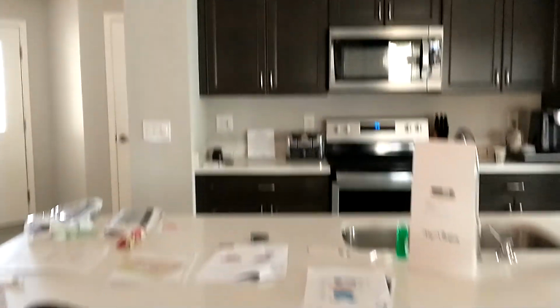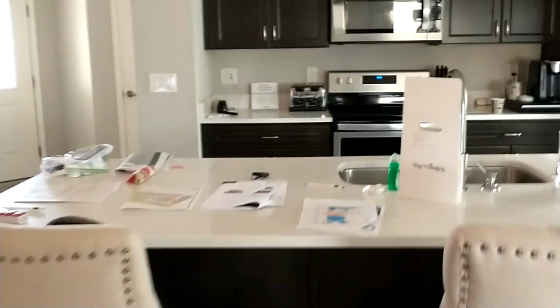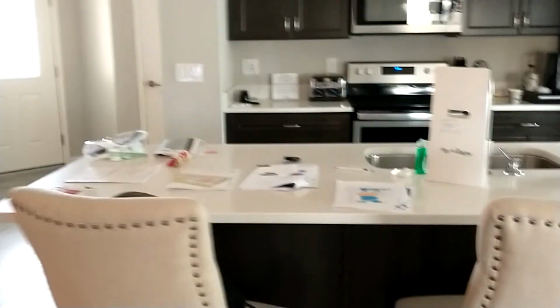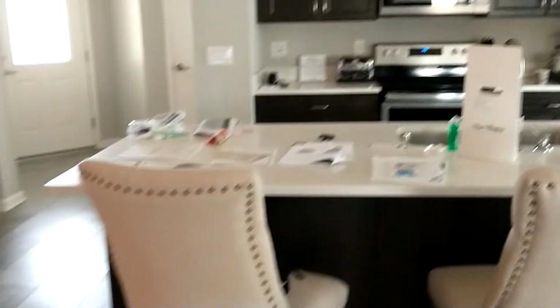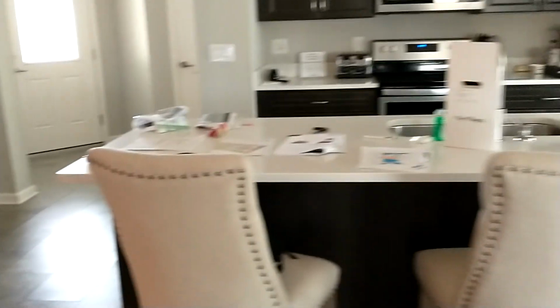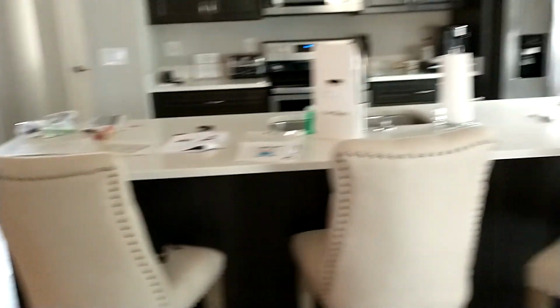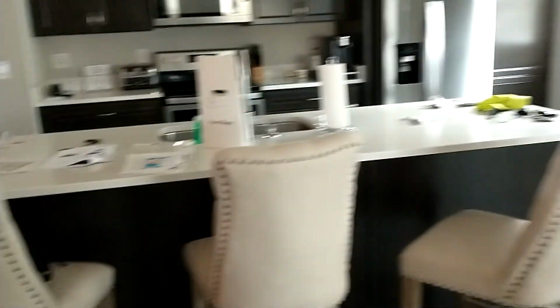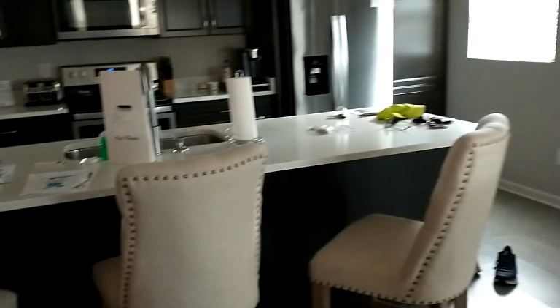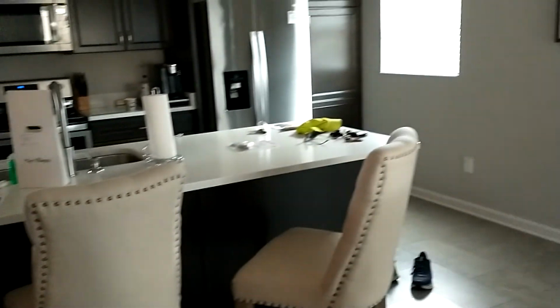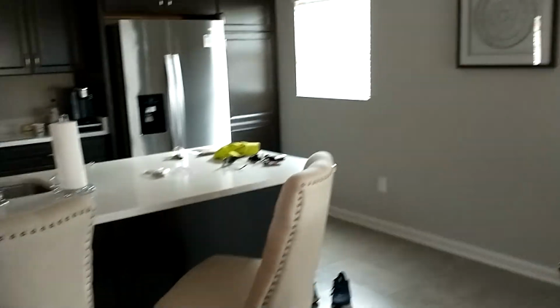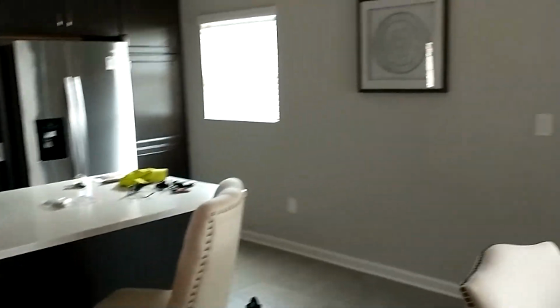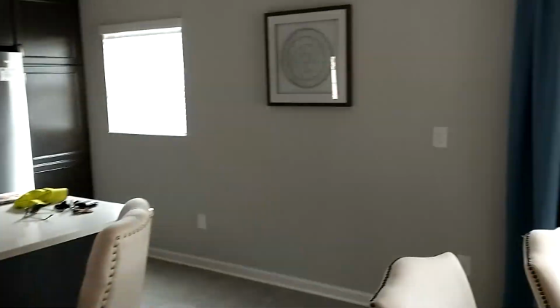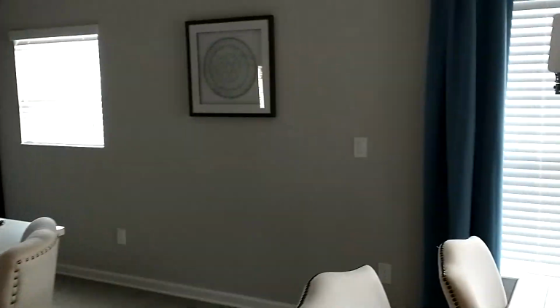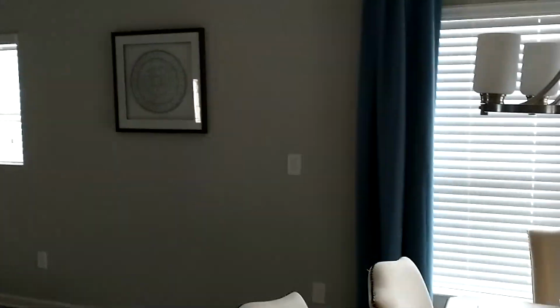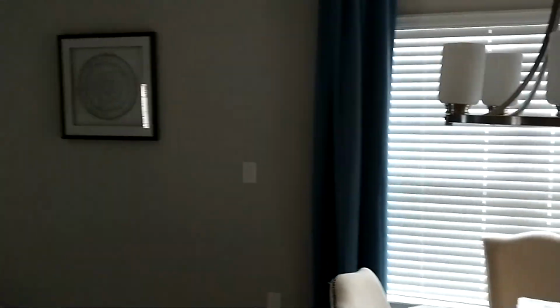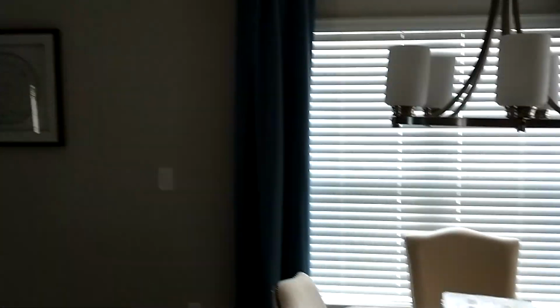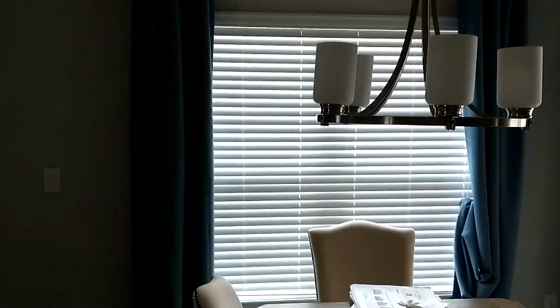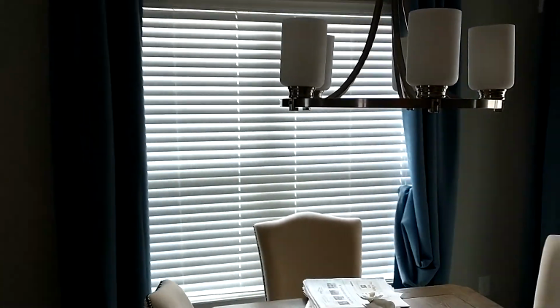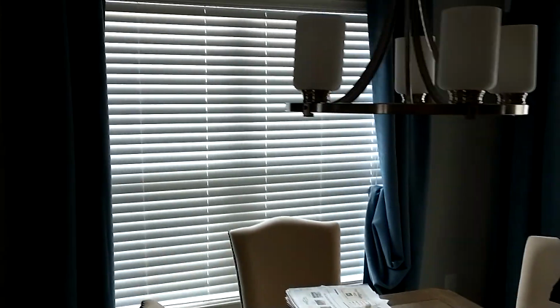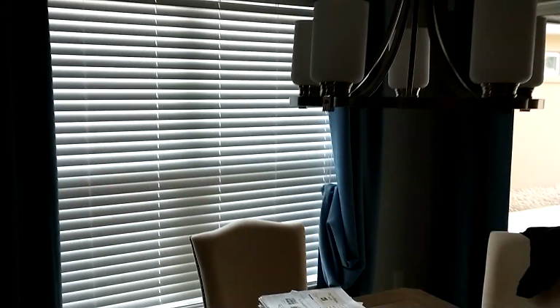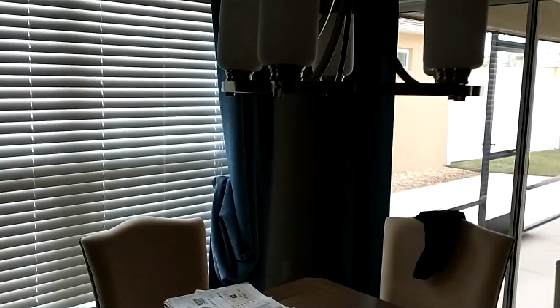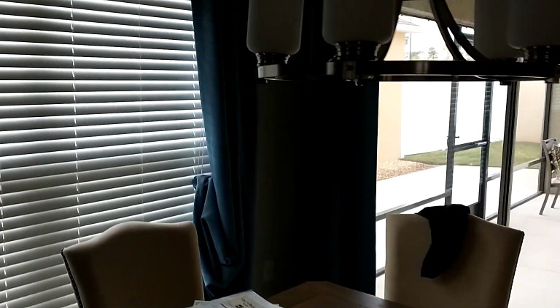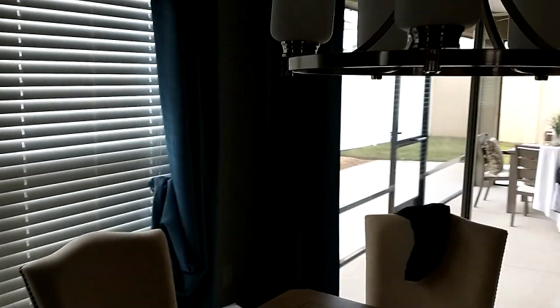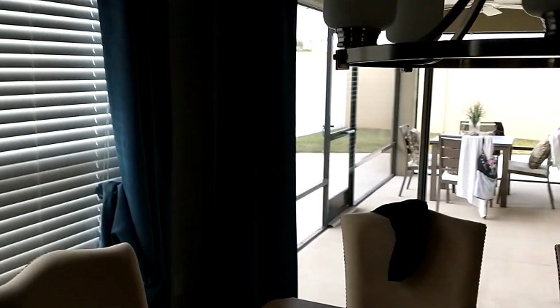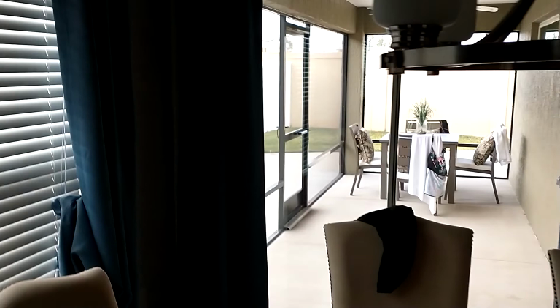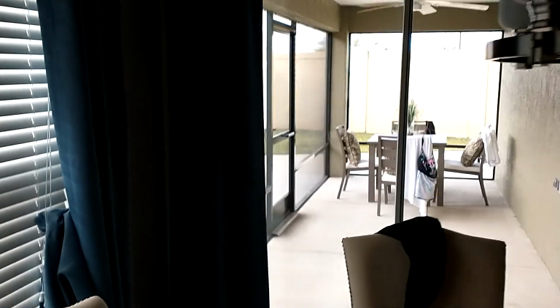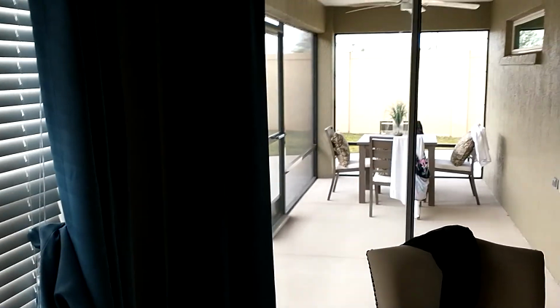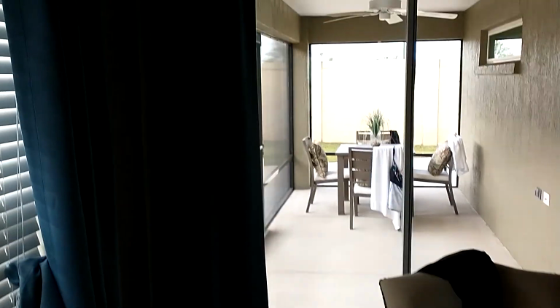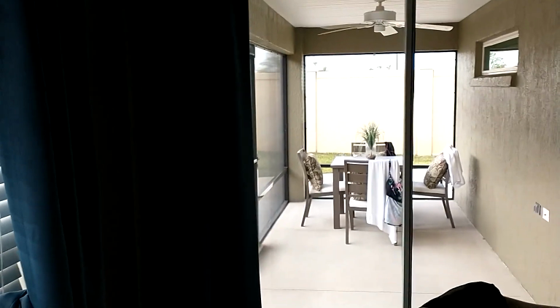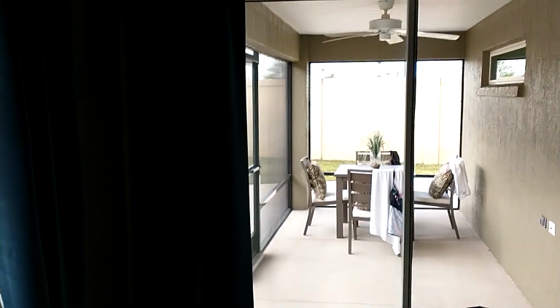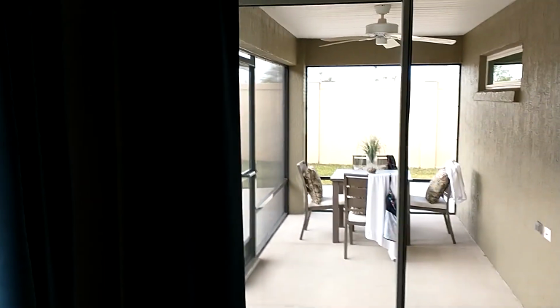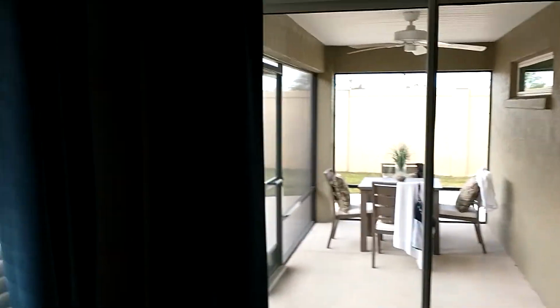Nice big island. Here's the patio — screened-in patio.